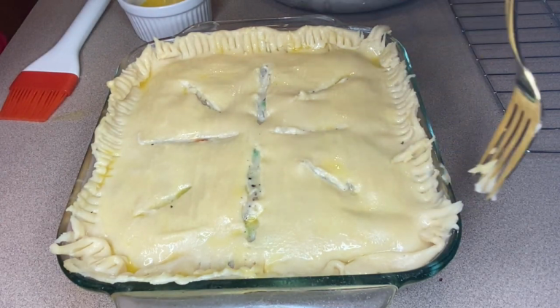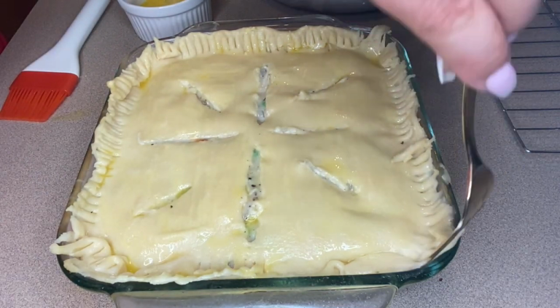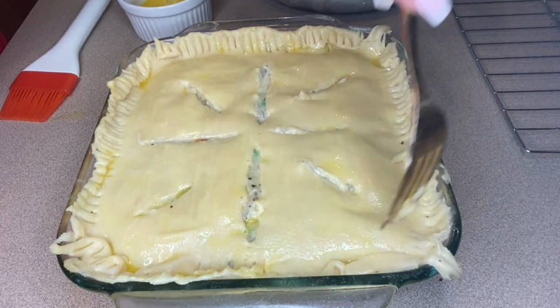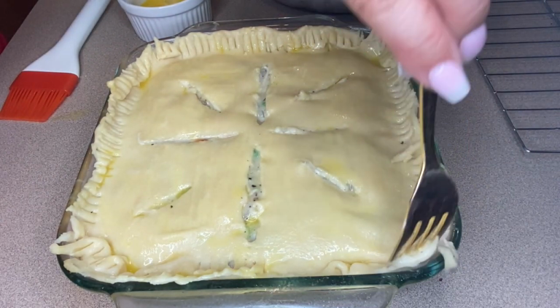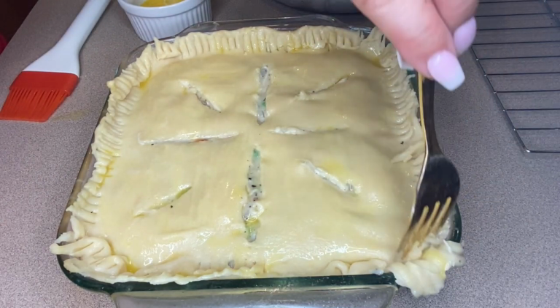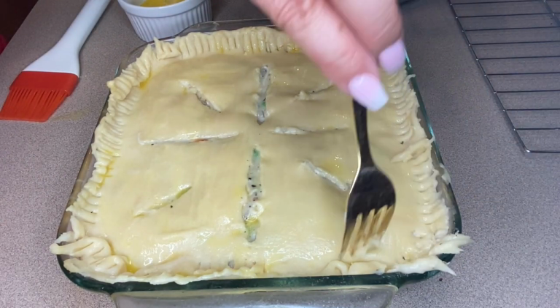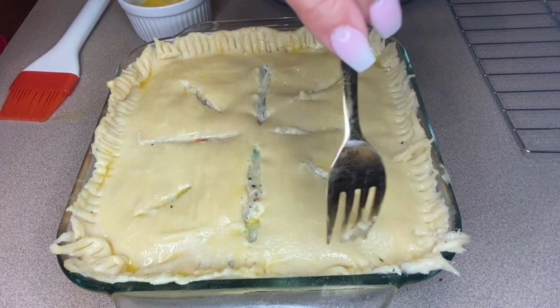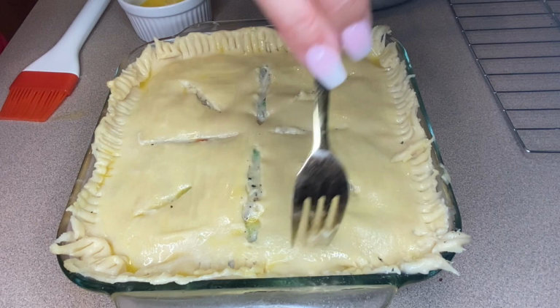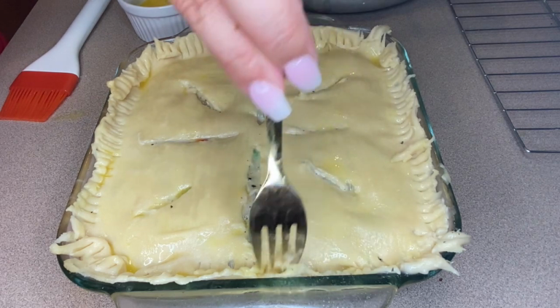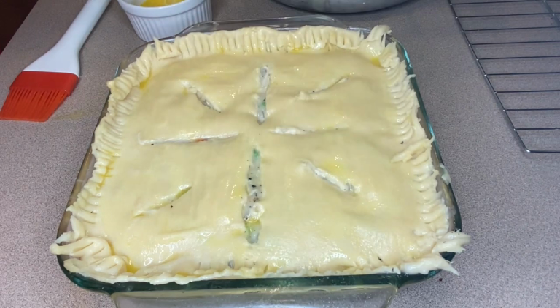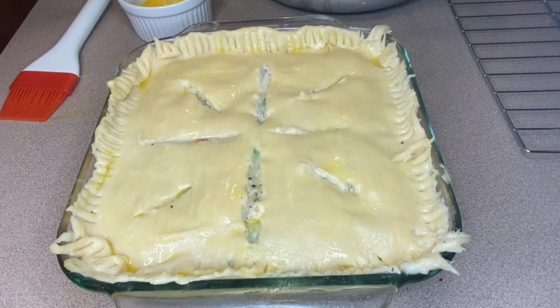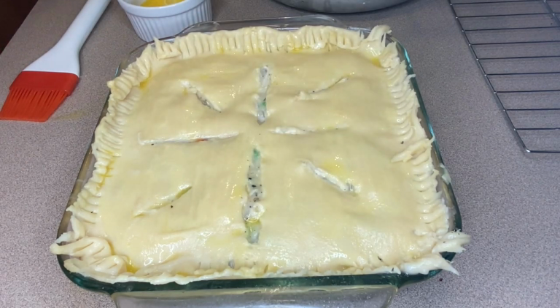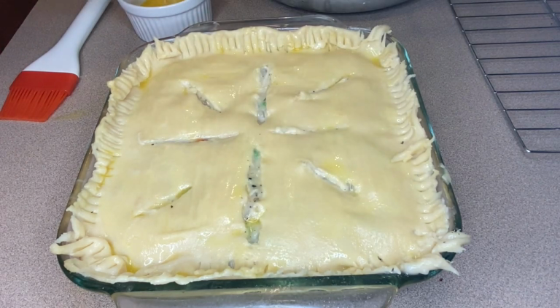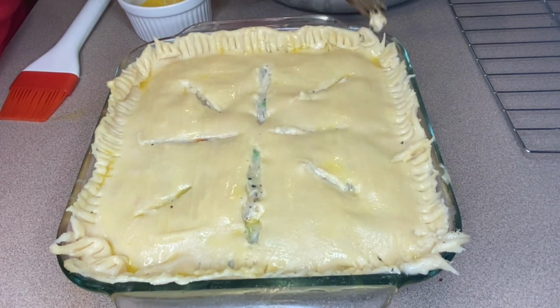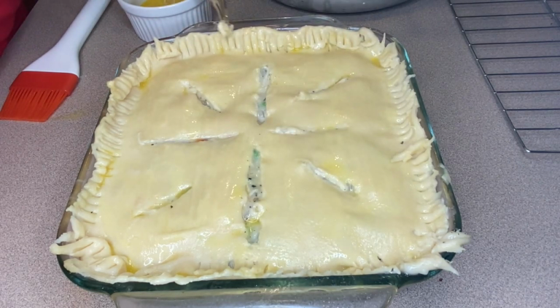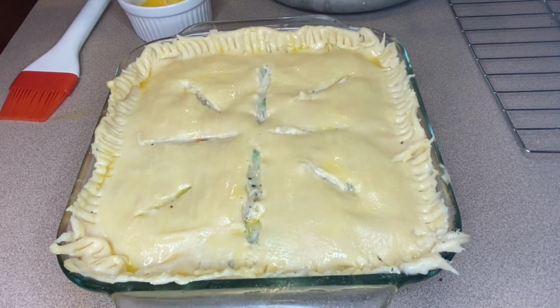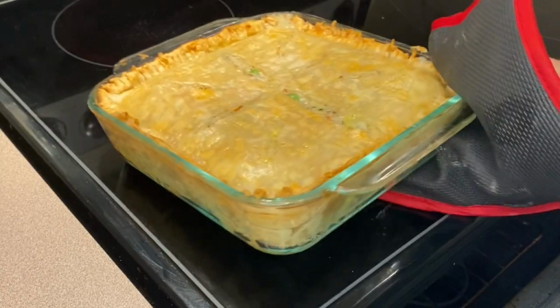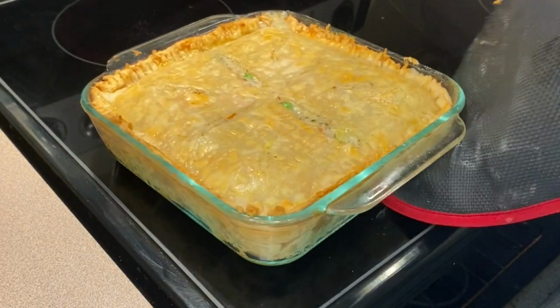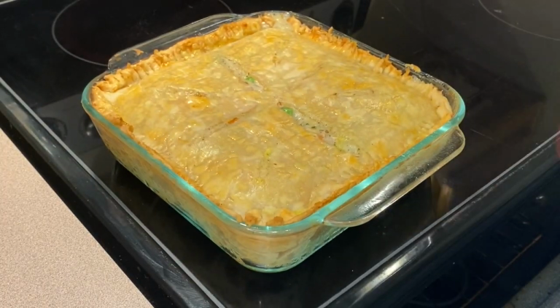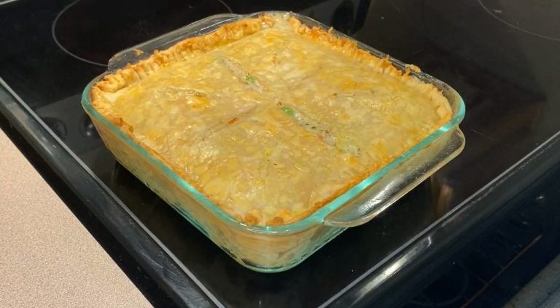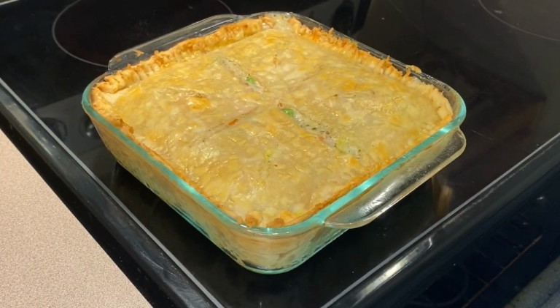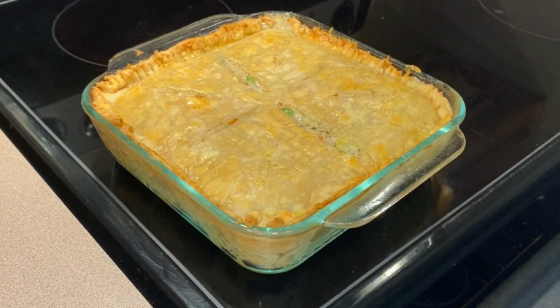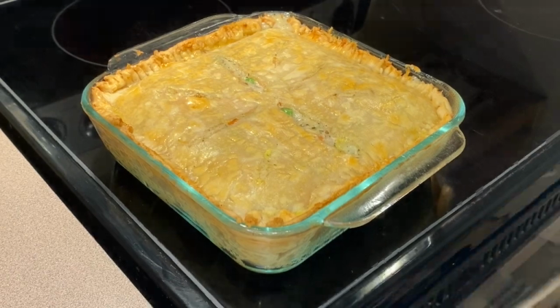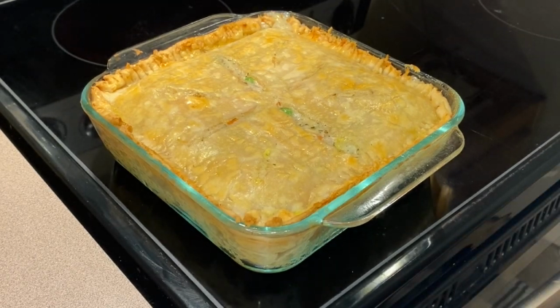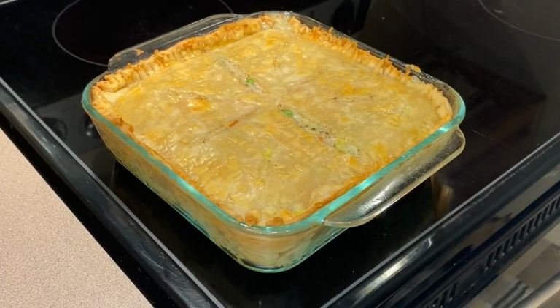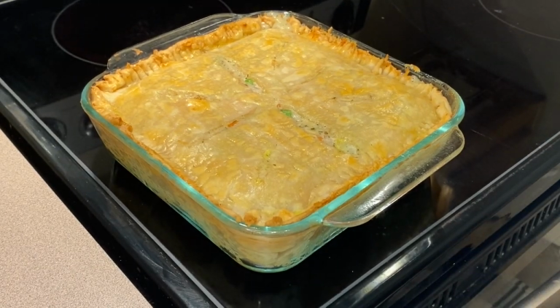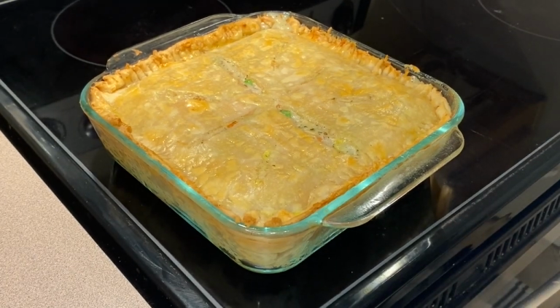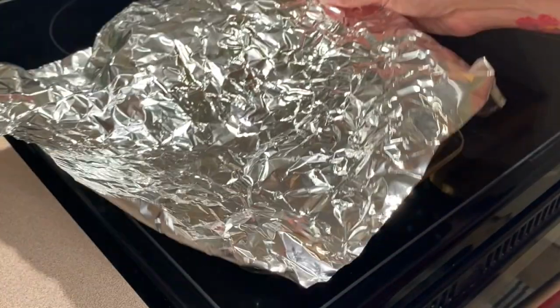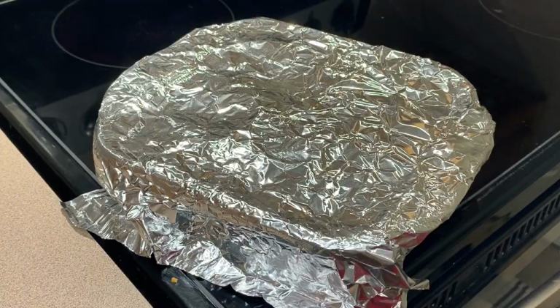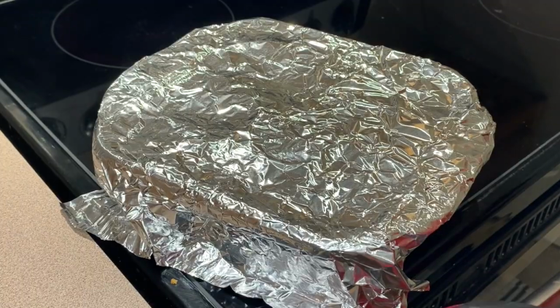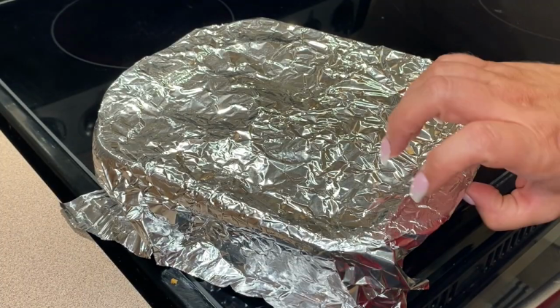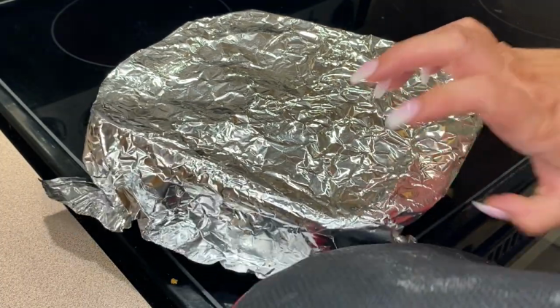I'm going to bake this at 375 degrees for 30 minutes, then take it out, add foil to the top, and continue baking for another 30 minutes.